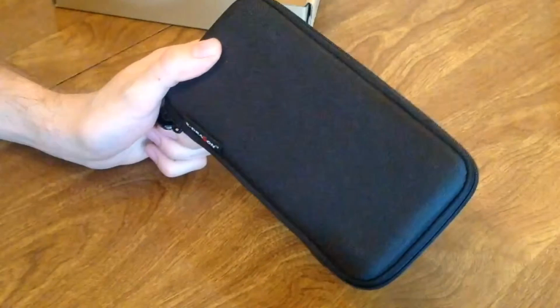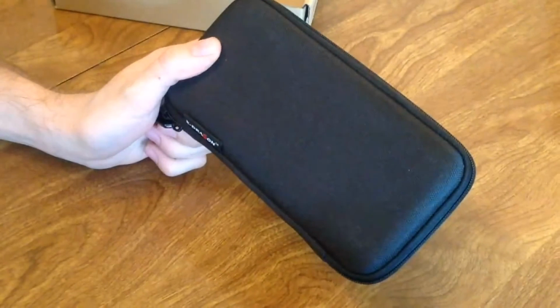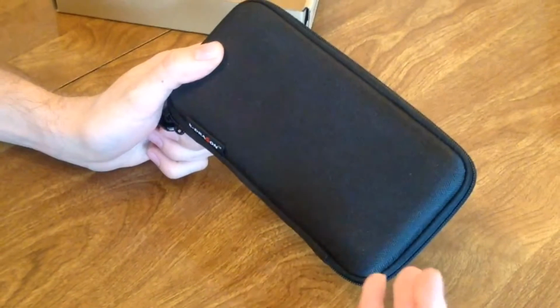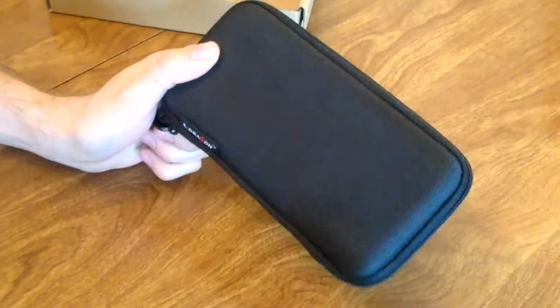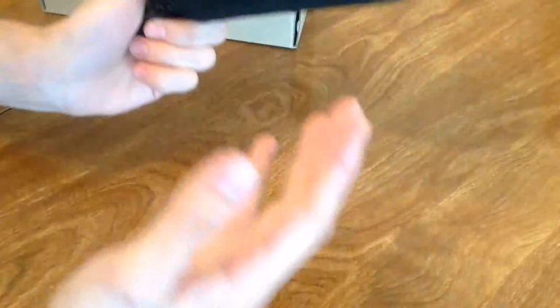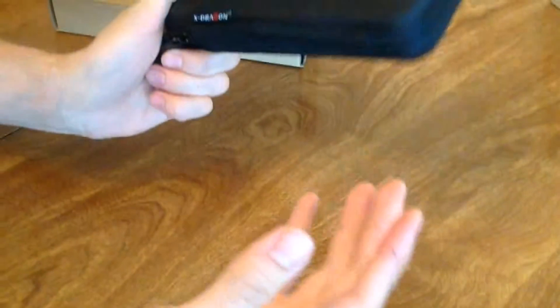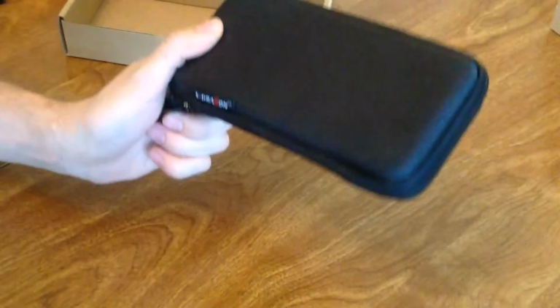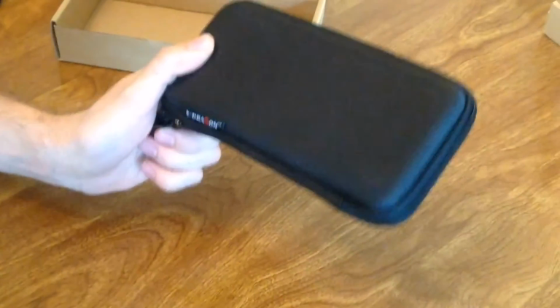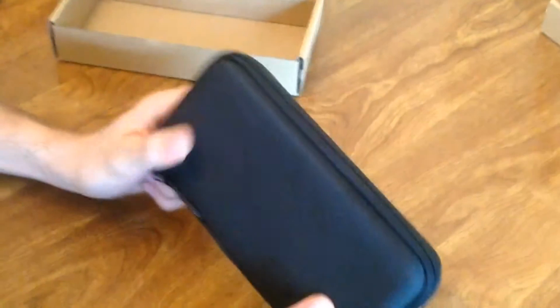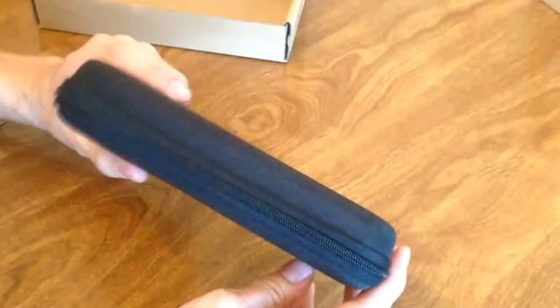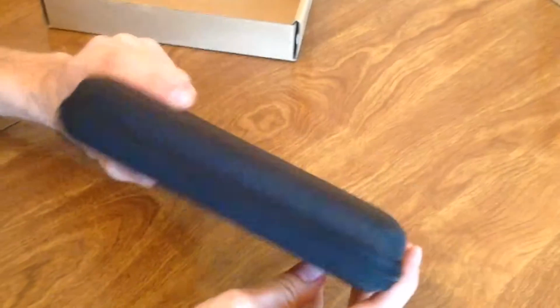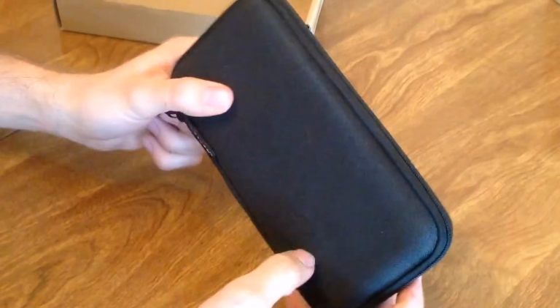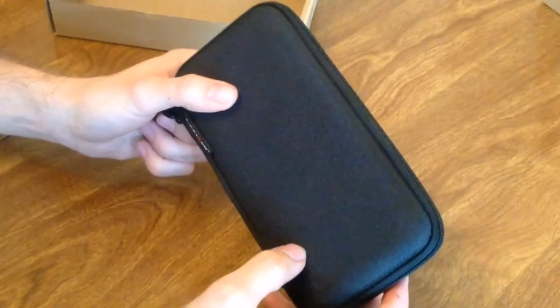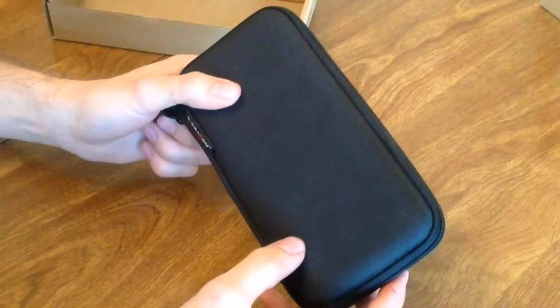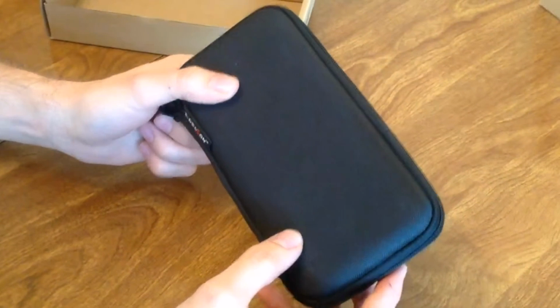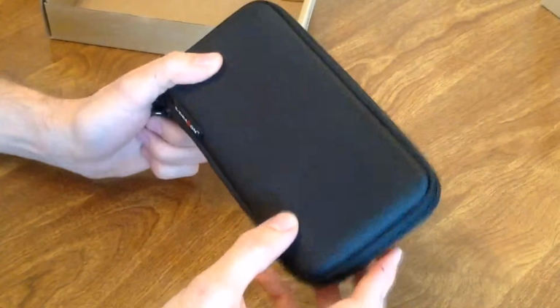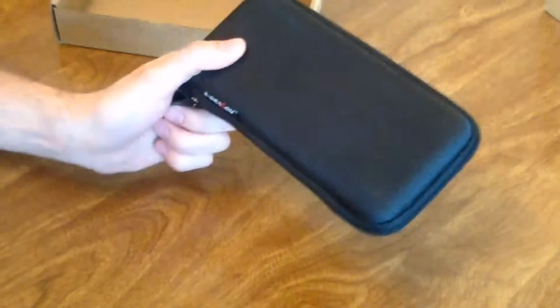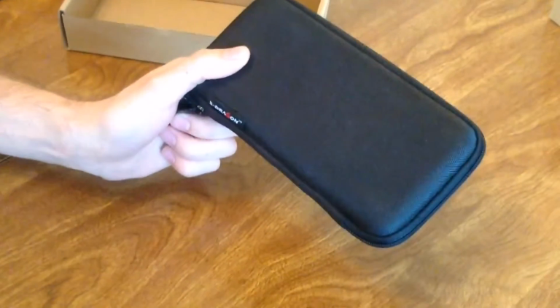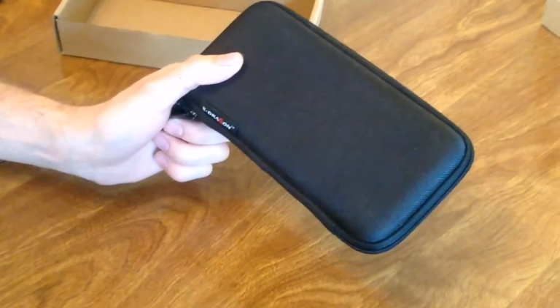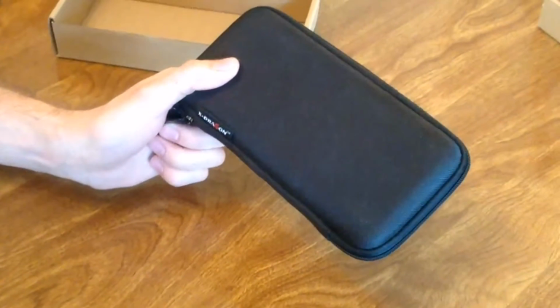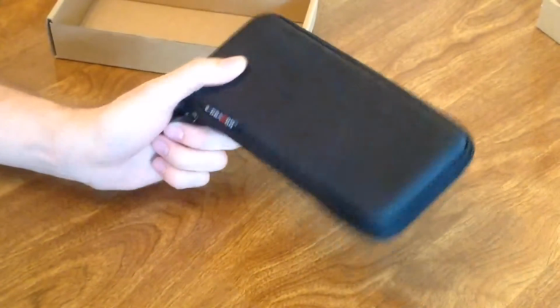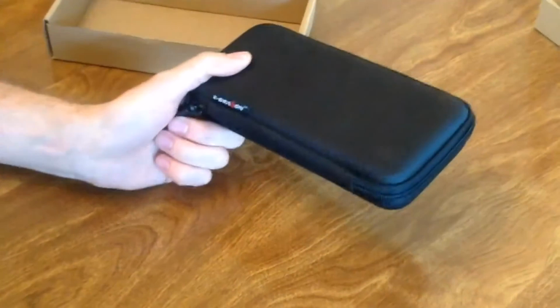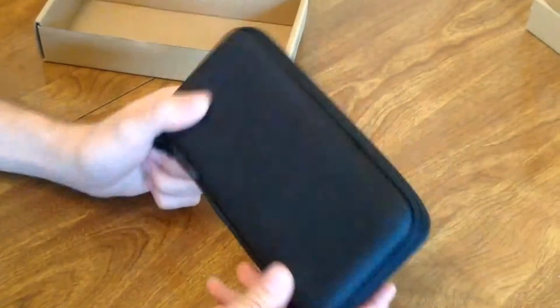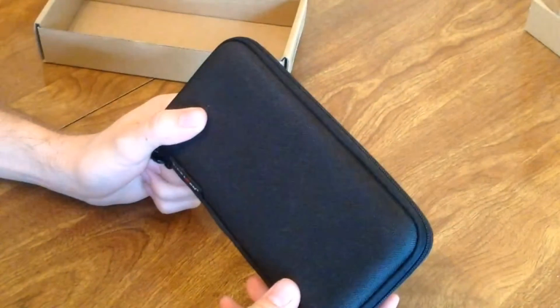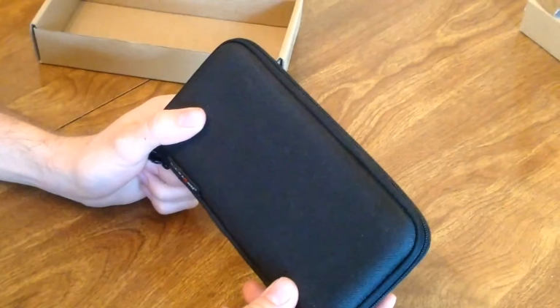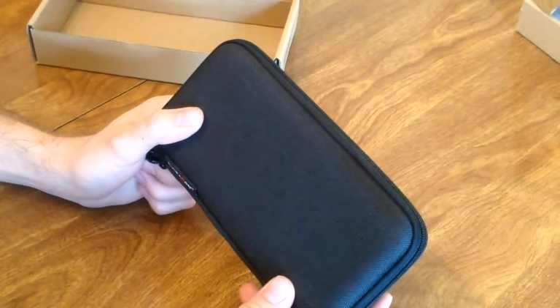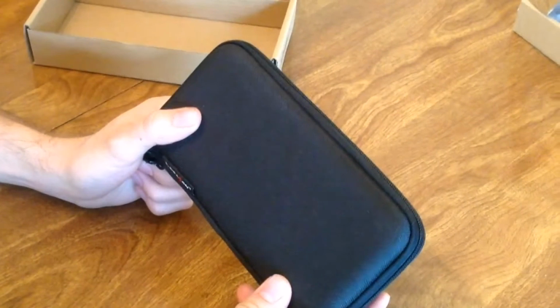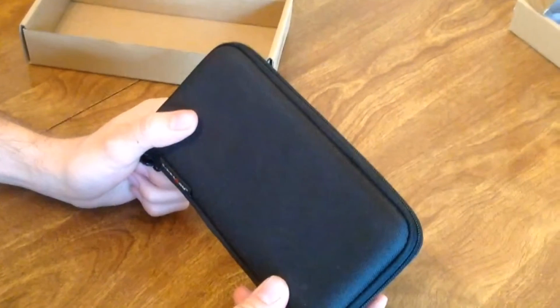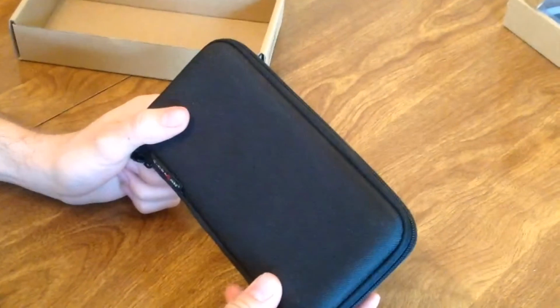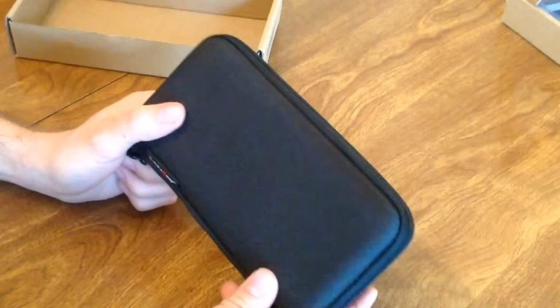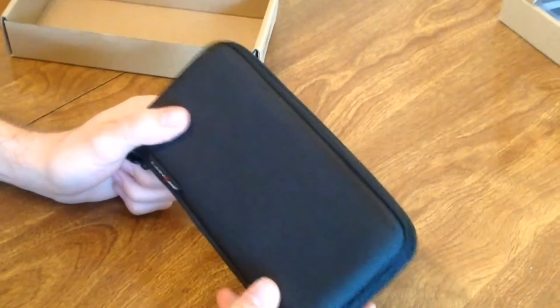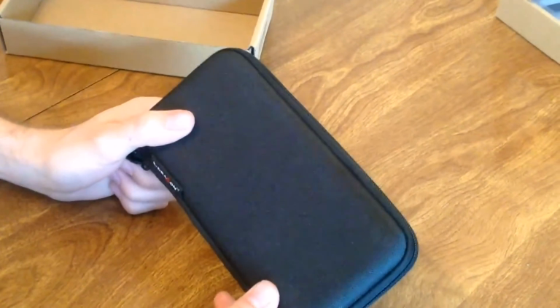No lanyard, but that's fine — just stow it in a pack and you're set. Not much more to it, really. A case, and a solid, literally solid one at that. That's that. X-TRAGON.NET, and Amazon search X-TRAGON weatherproof case.